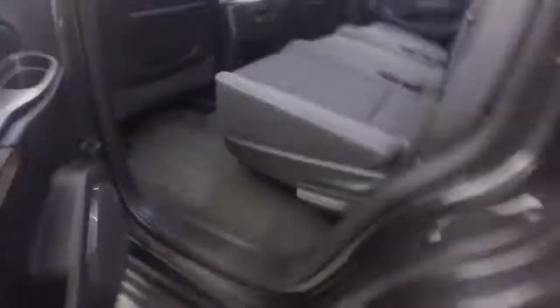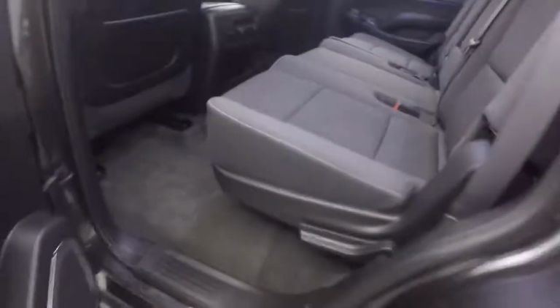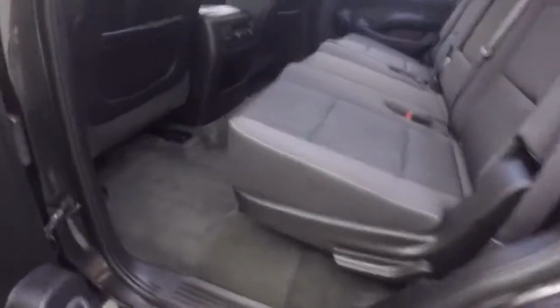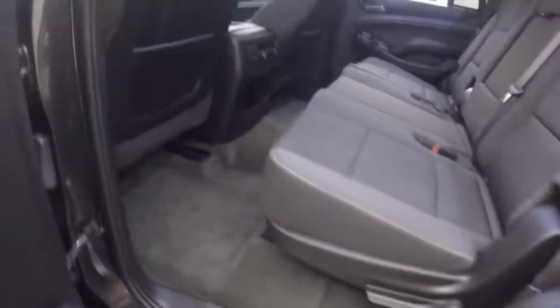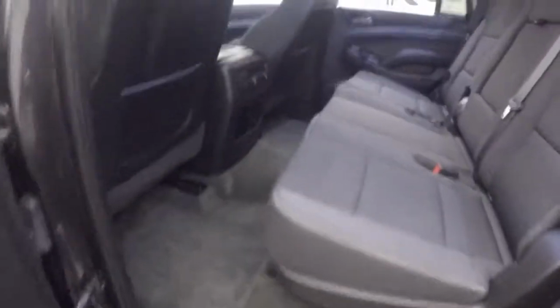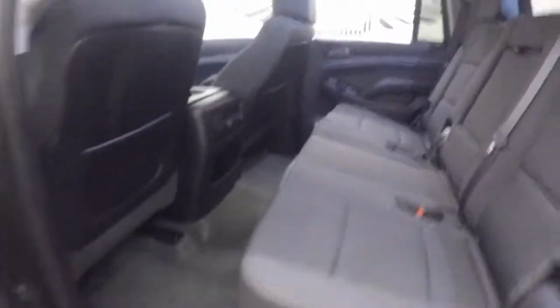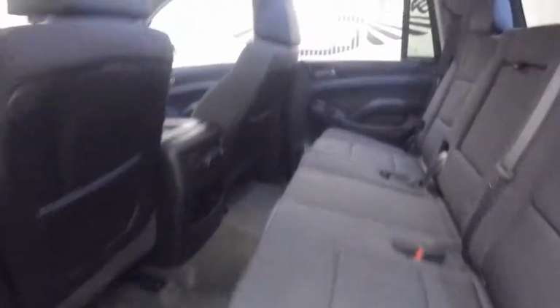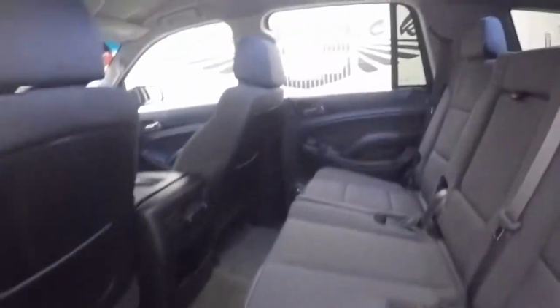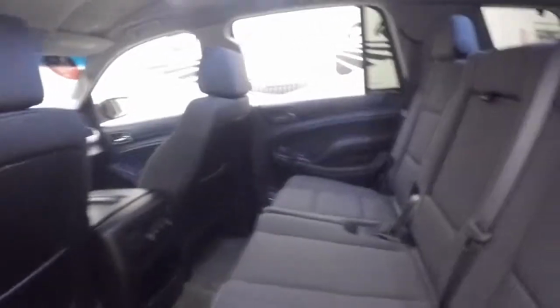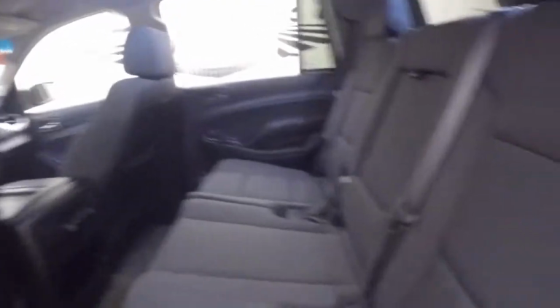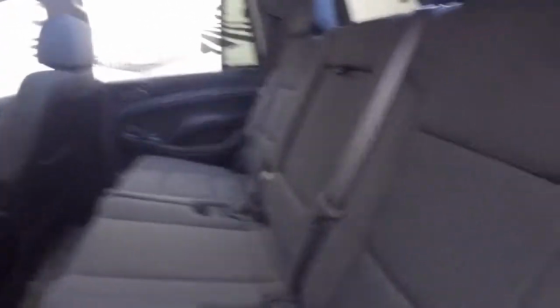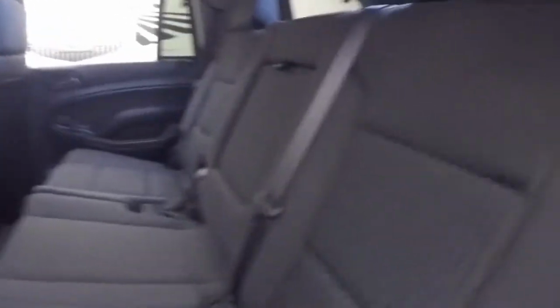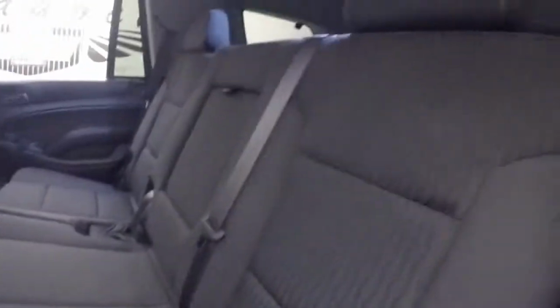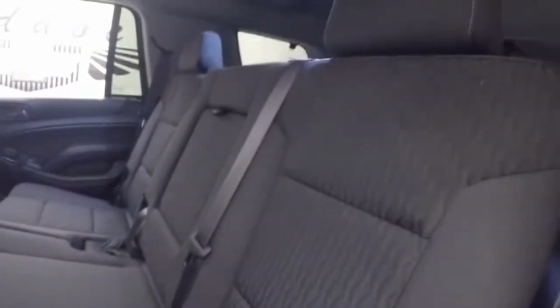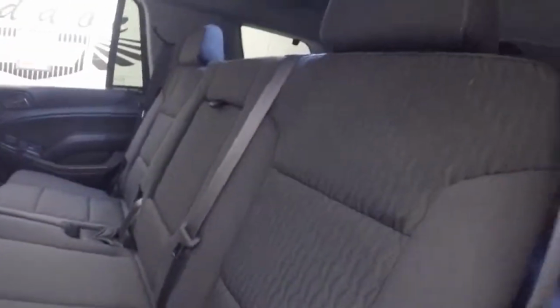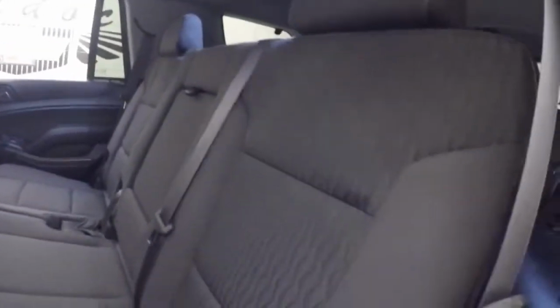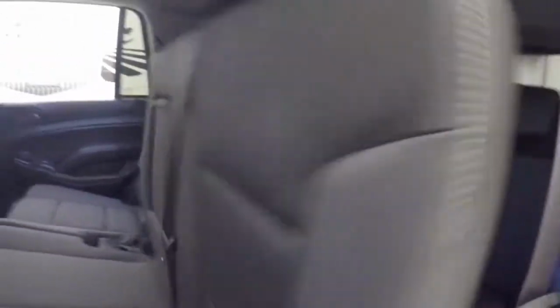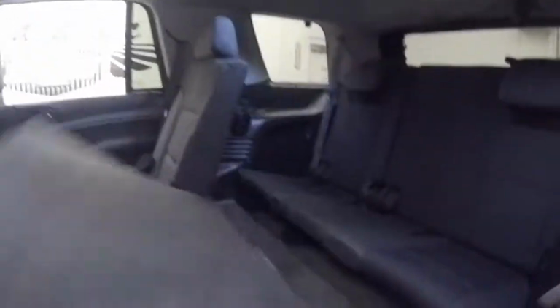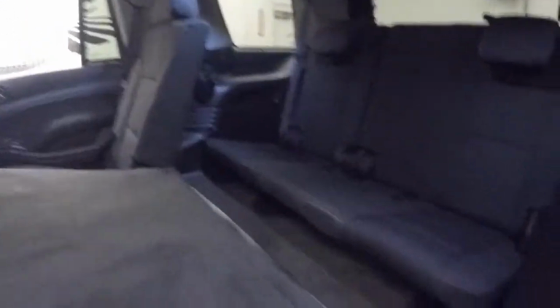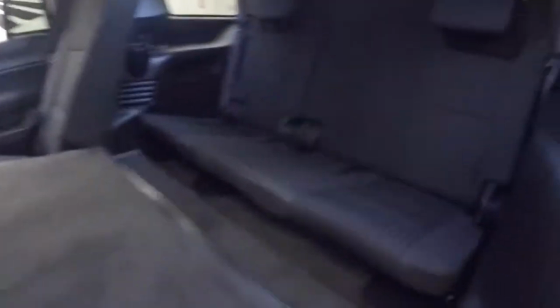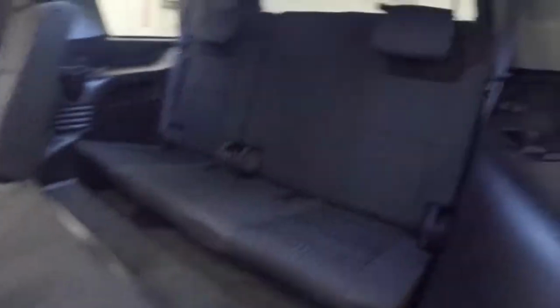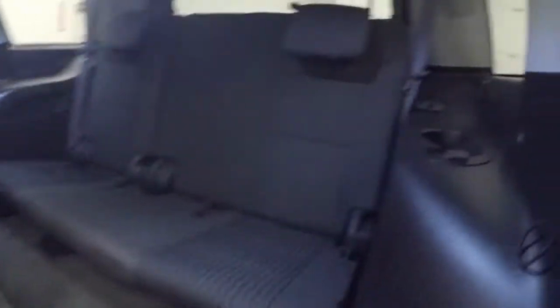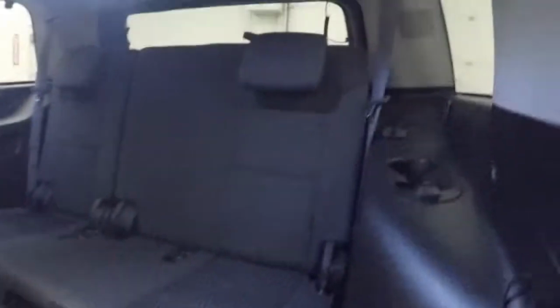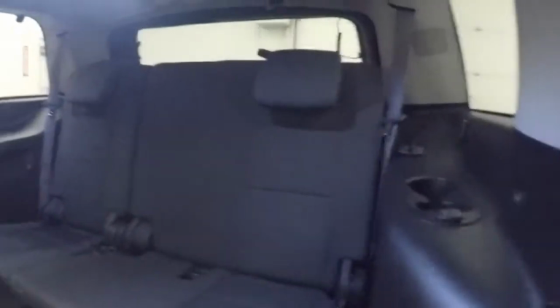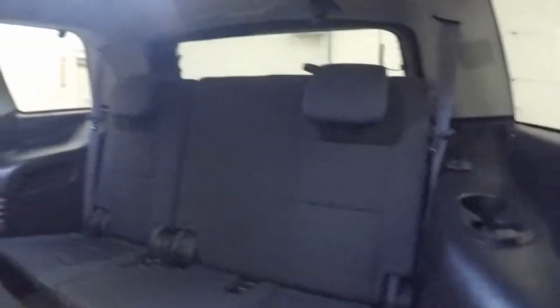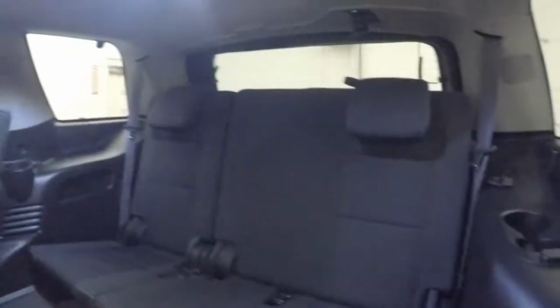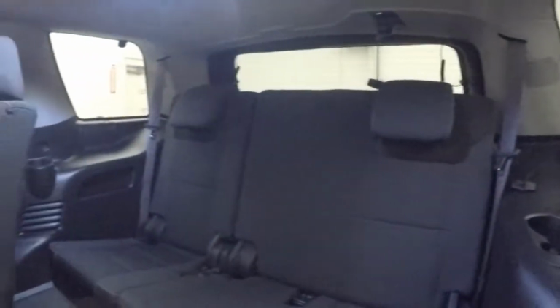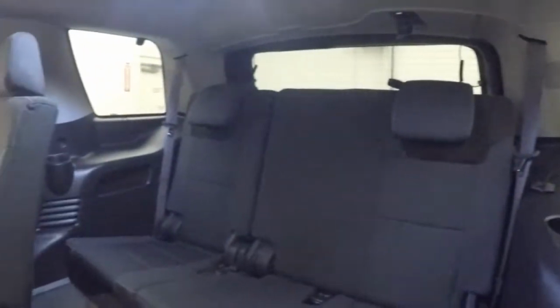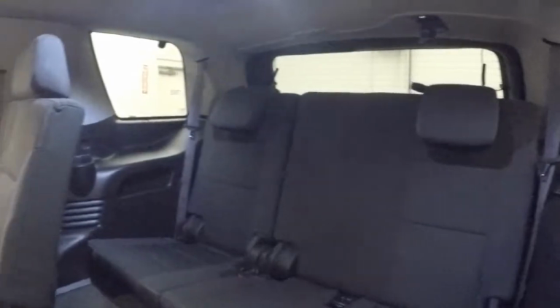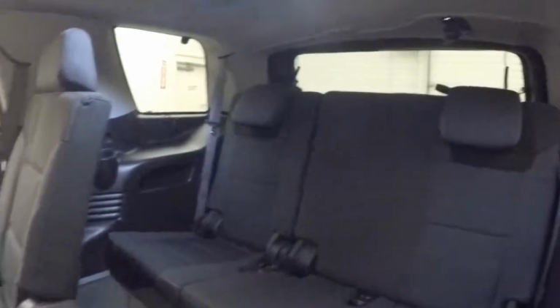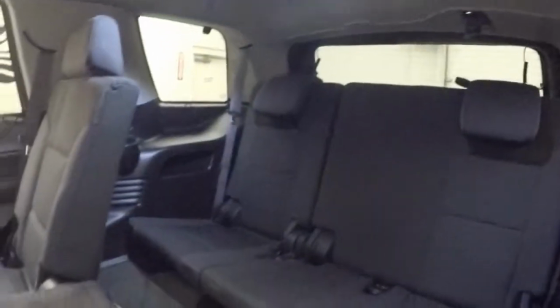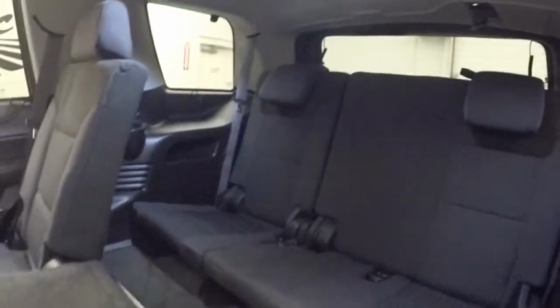Interior is in great shape. Plenty of room for your rear passengers in the center, and plenty of room for the passengers in the third row seating.